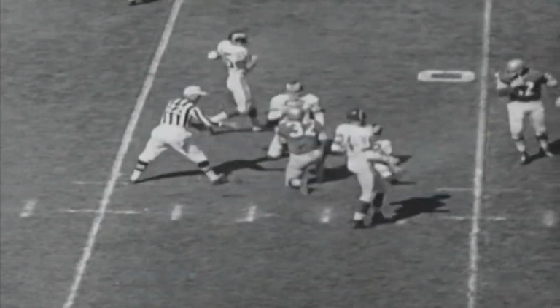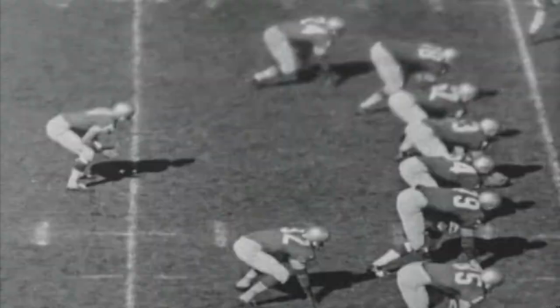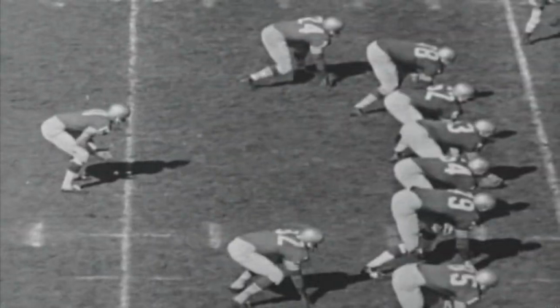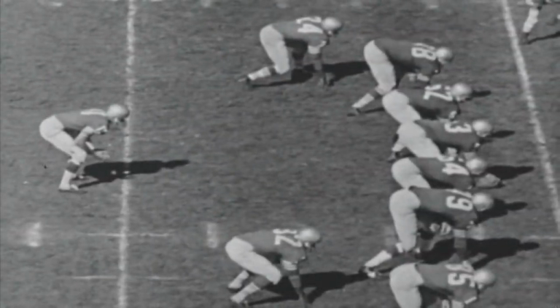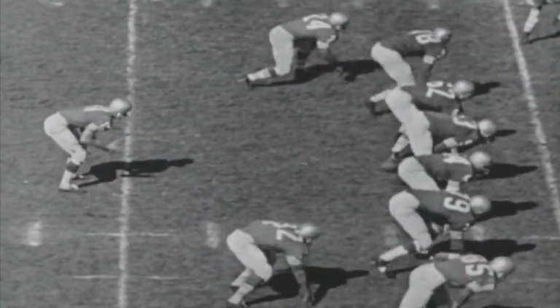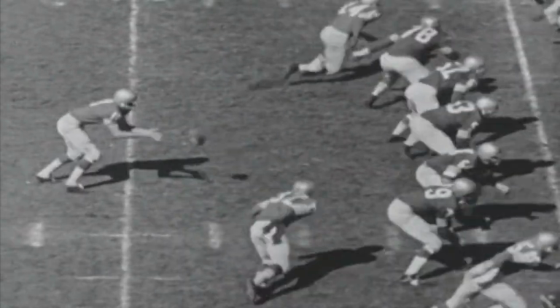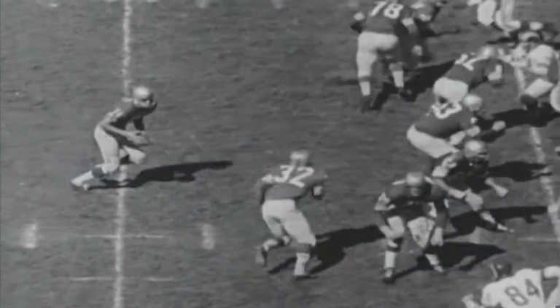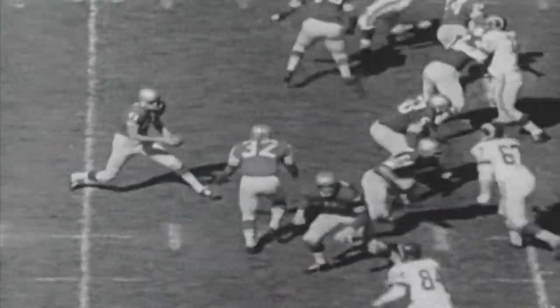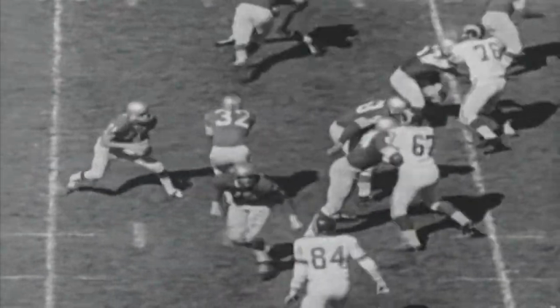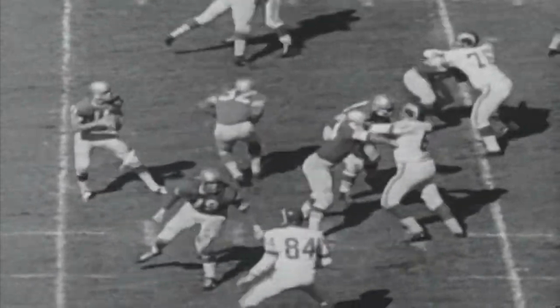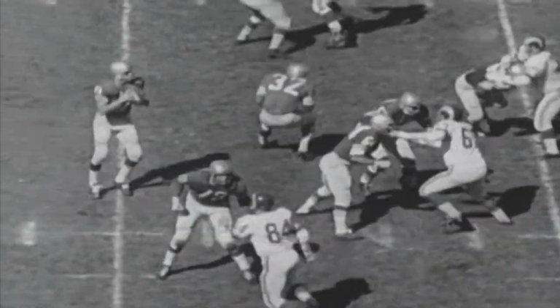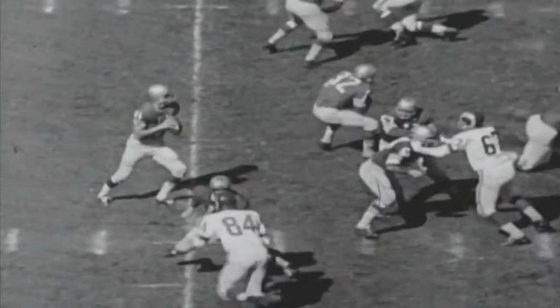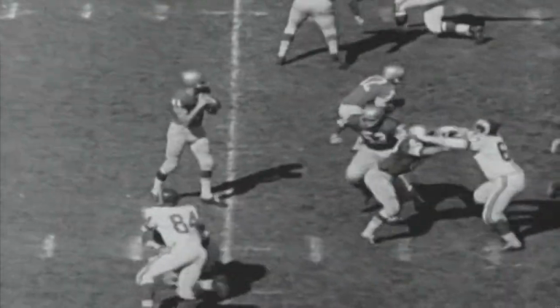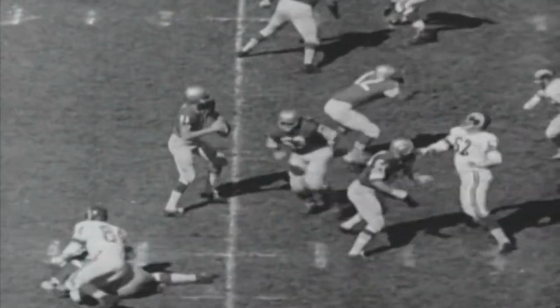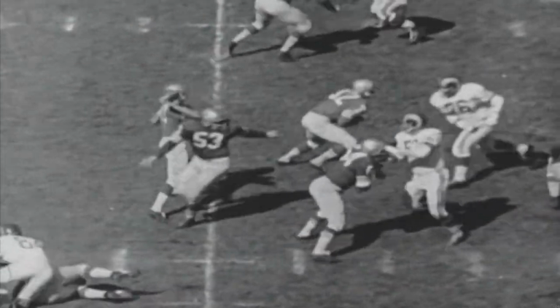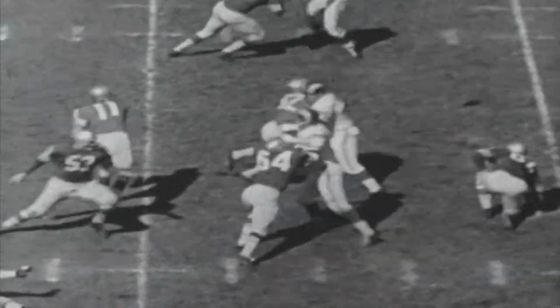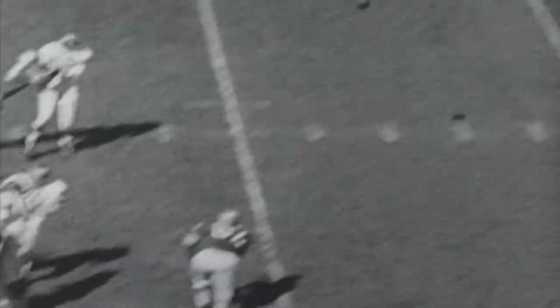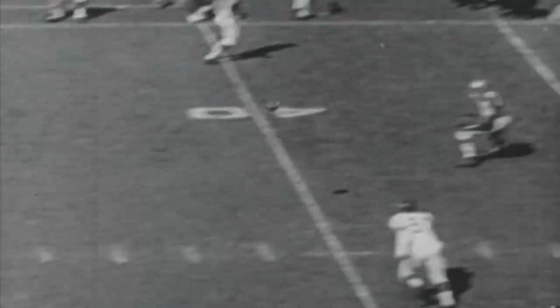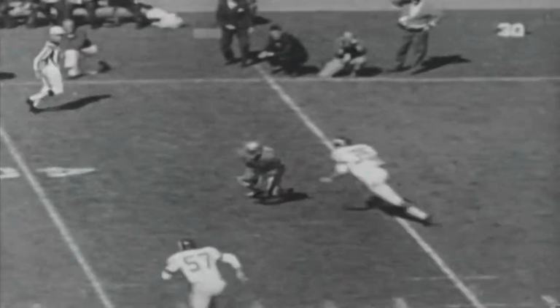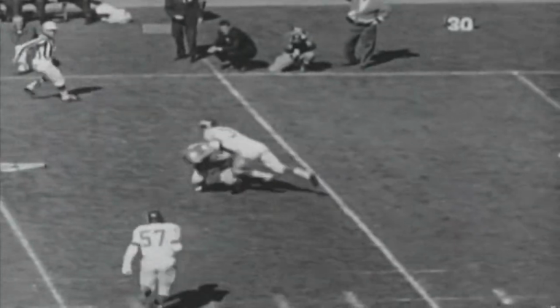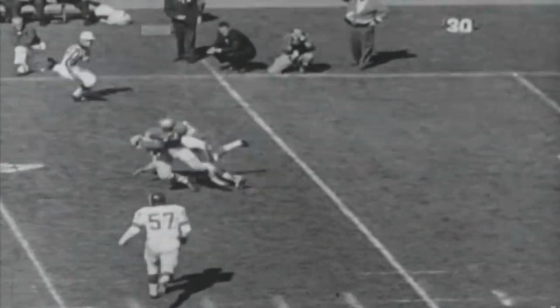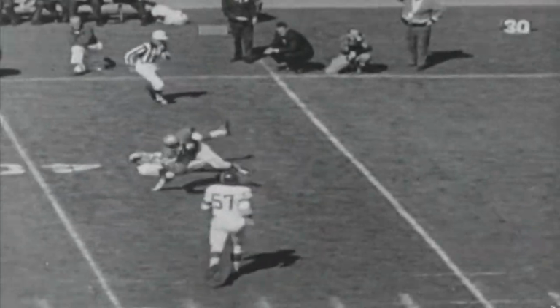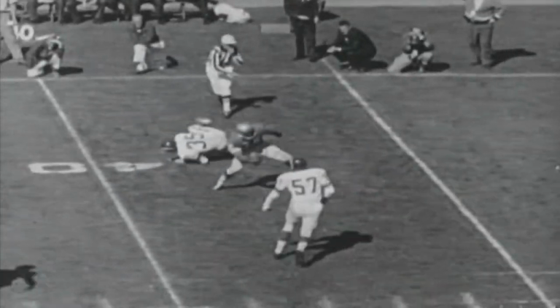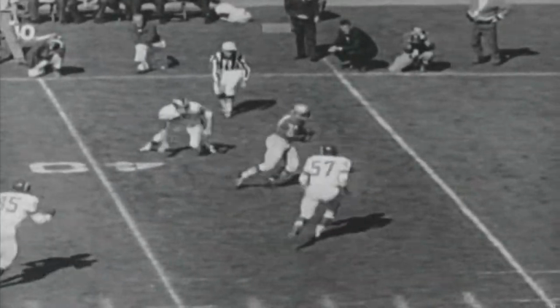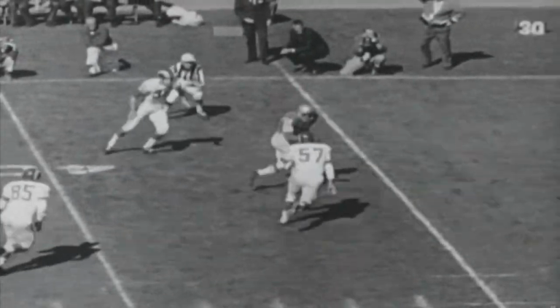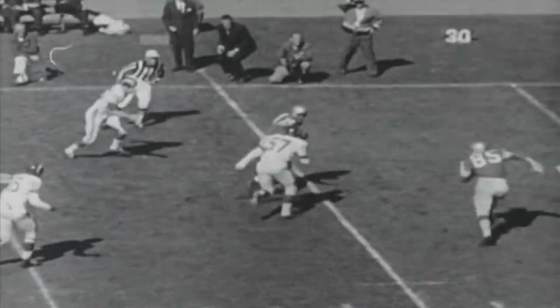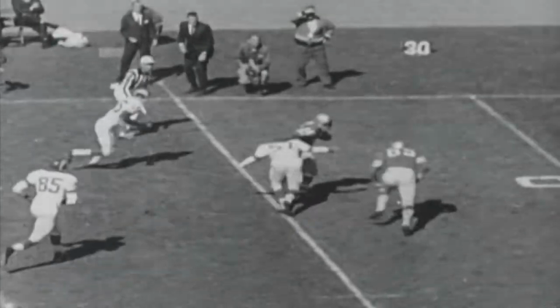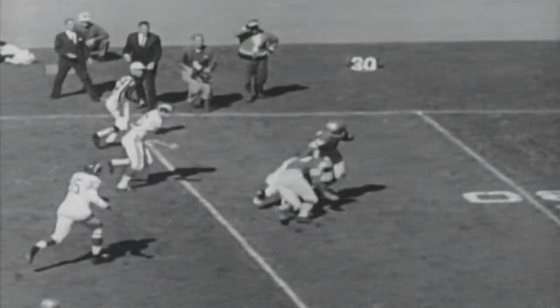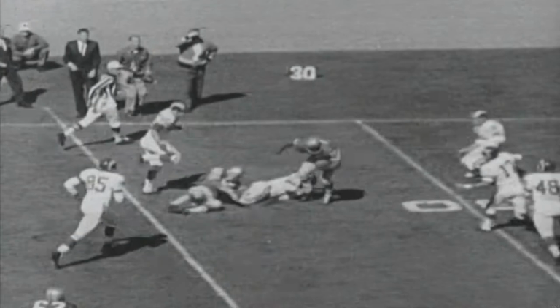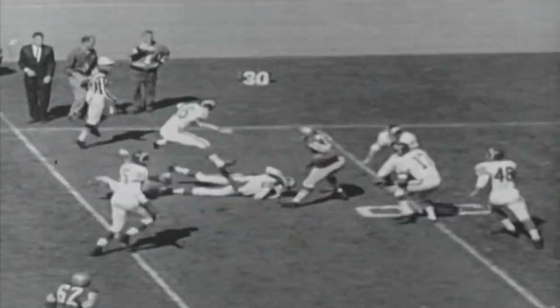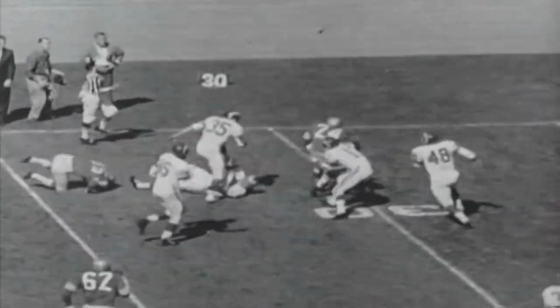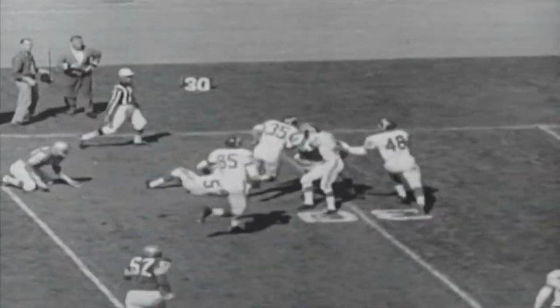Third and two now at the 46, and Bobby Waters faking the run this time, passing to J.D. Smith. J.D. shakes off tacklers and gets 16 yards for San Francisco.